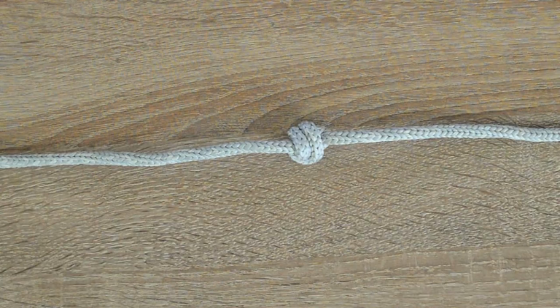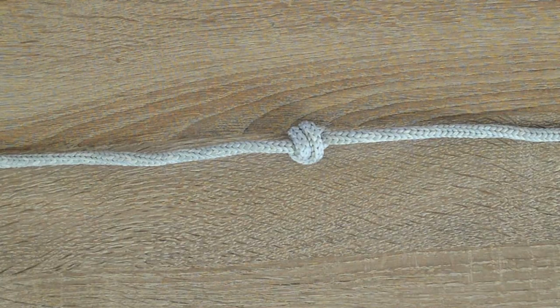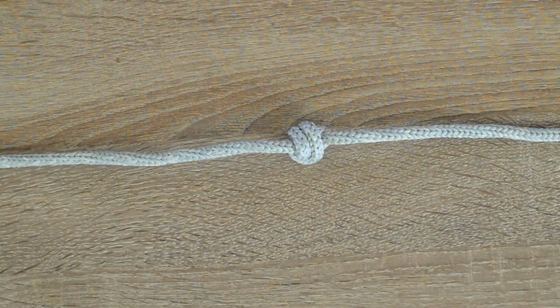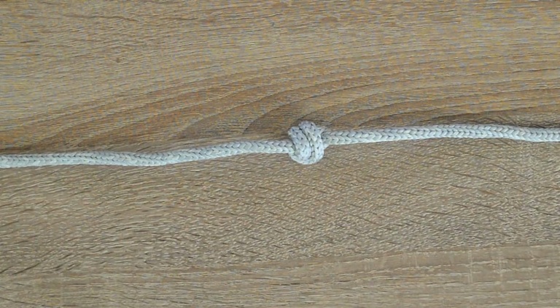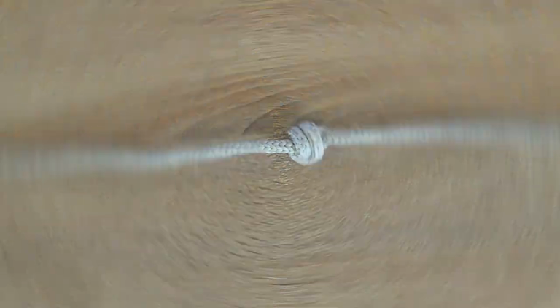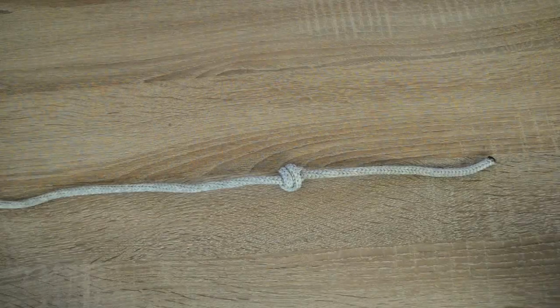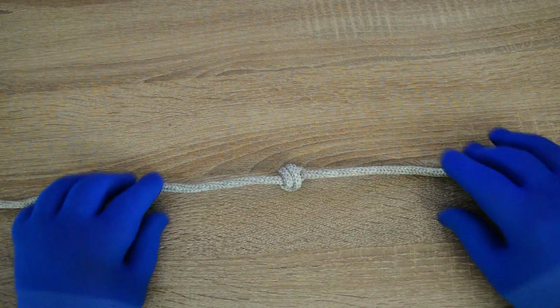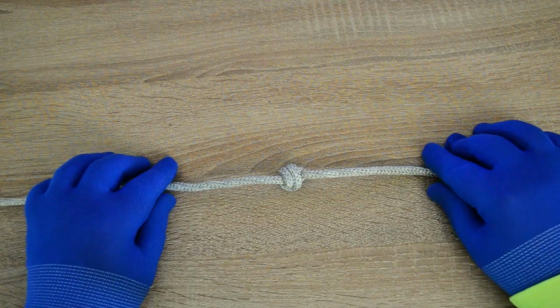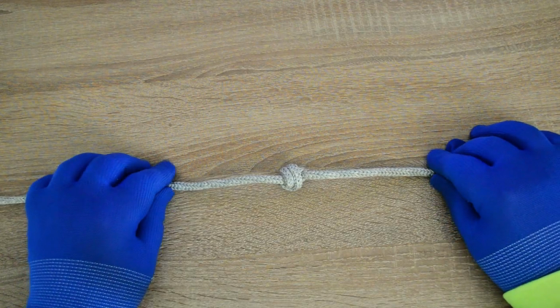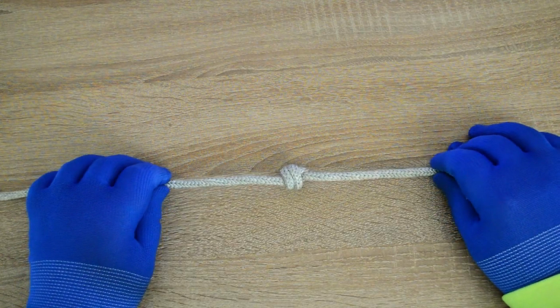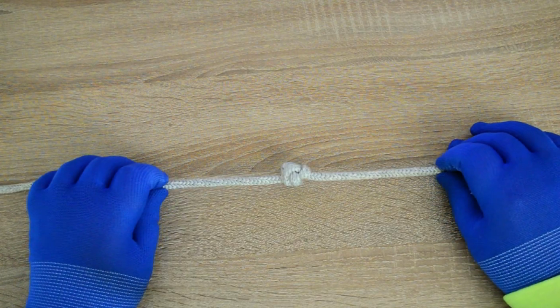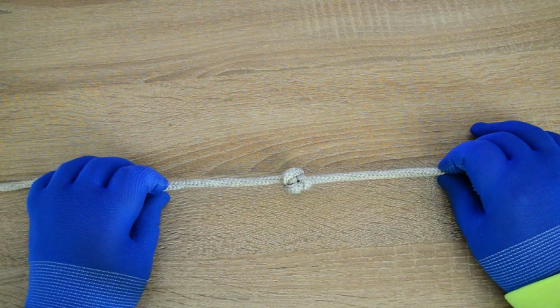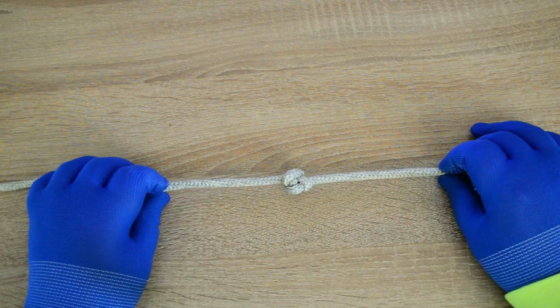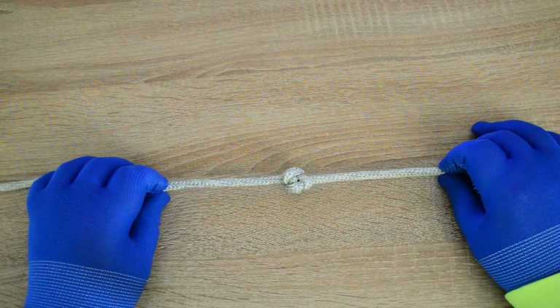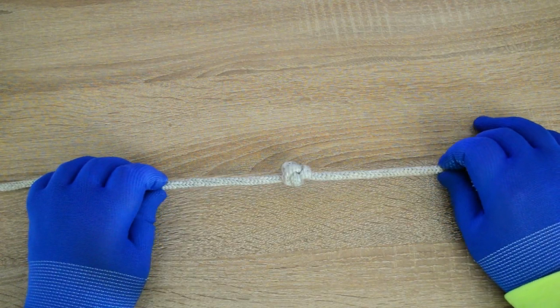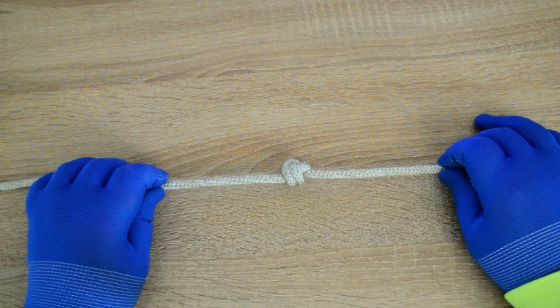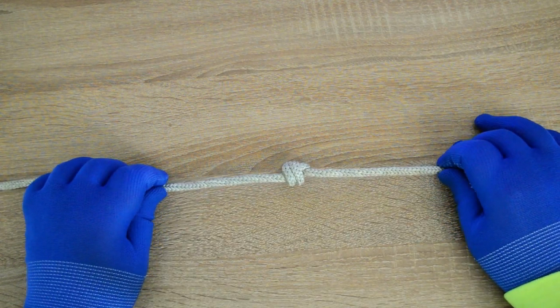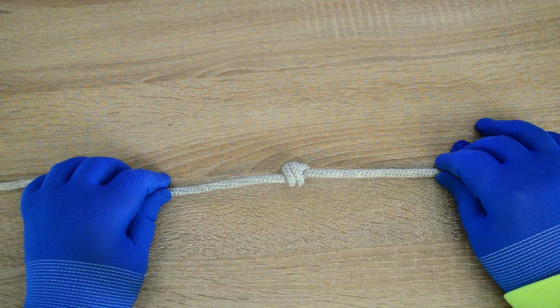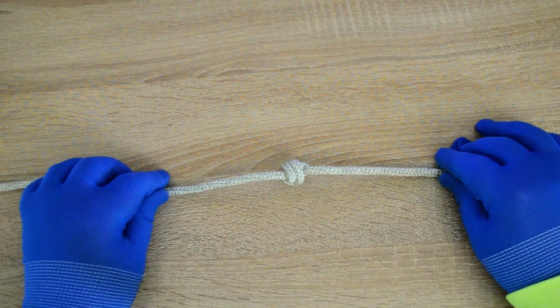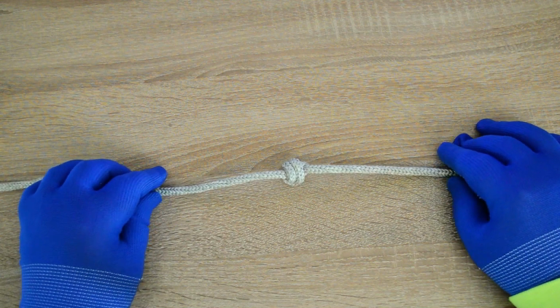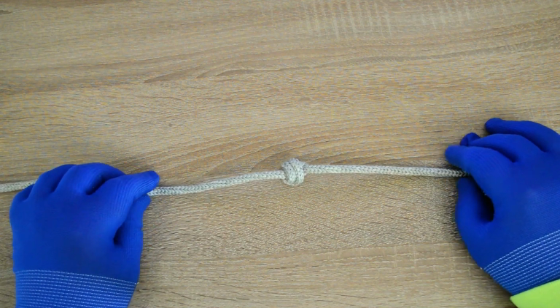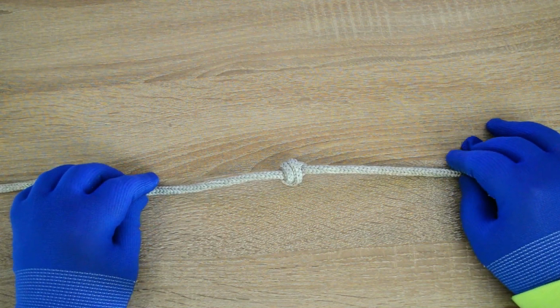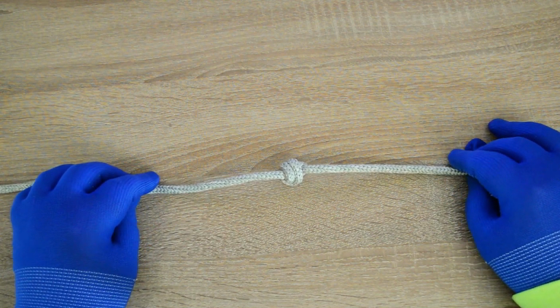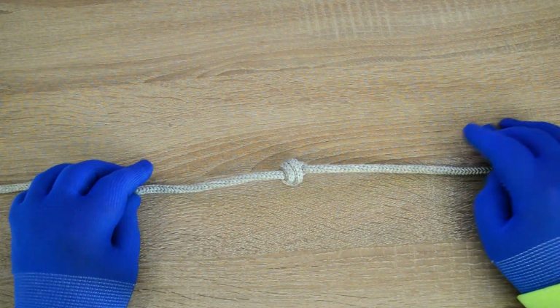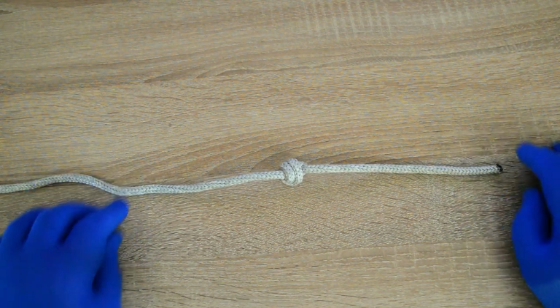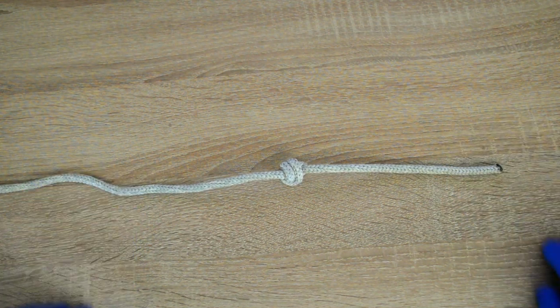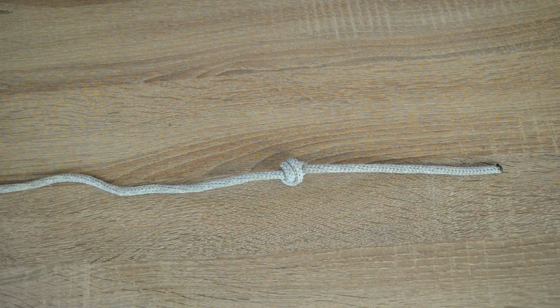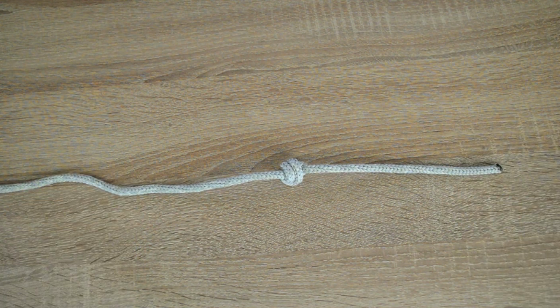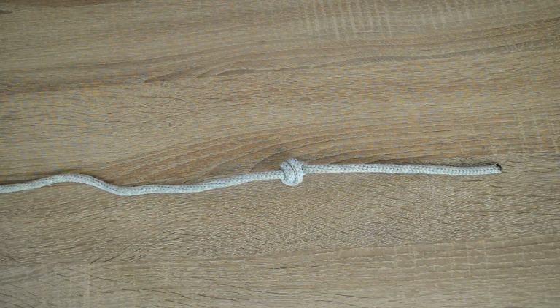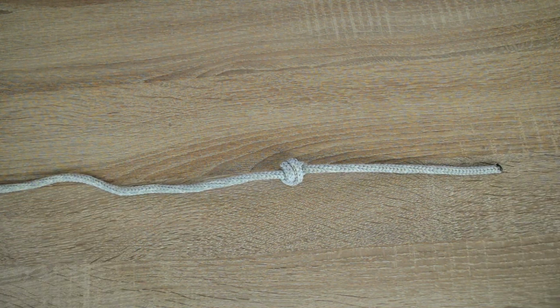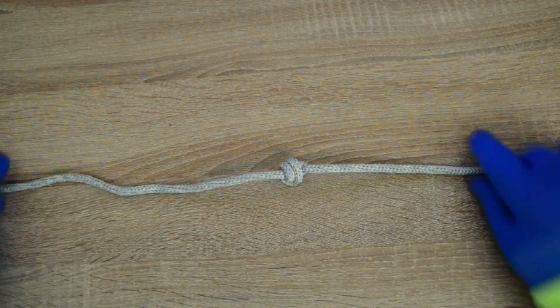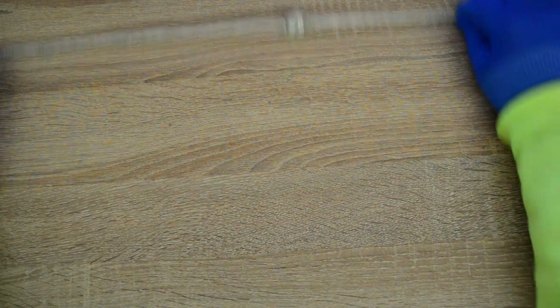Do you know these knots? Hello, everyone. Captain Oleg Volski here. In this video tutorial, I'm going to show you how to tie a stopper knot. Let's go.